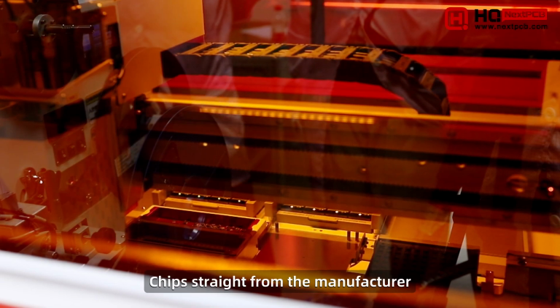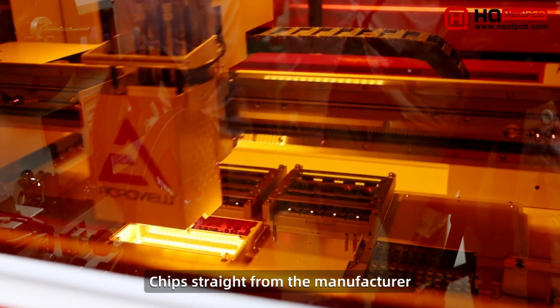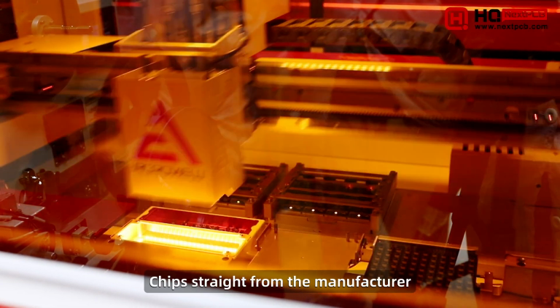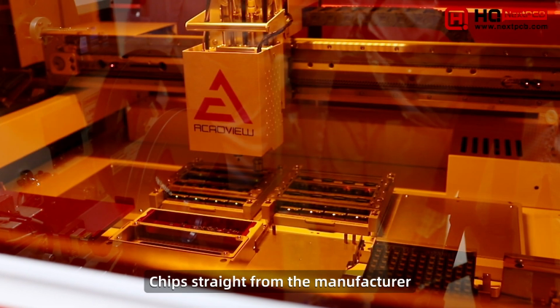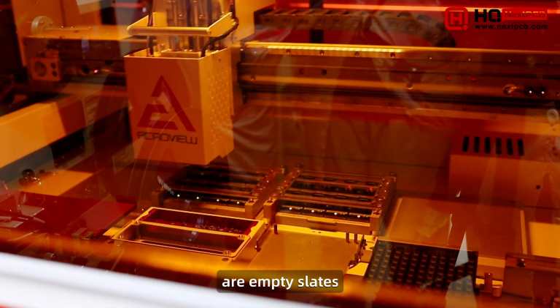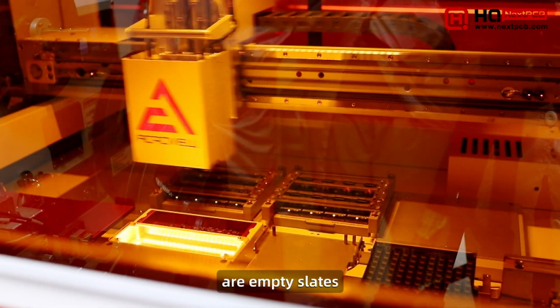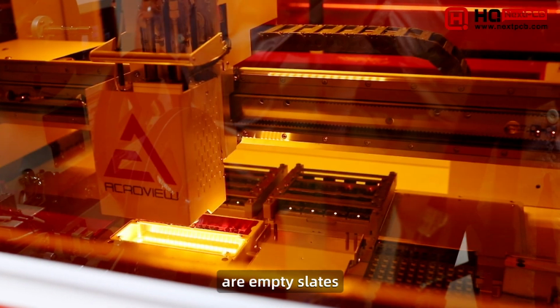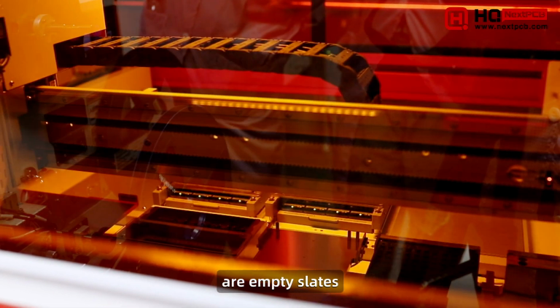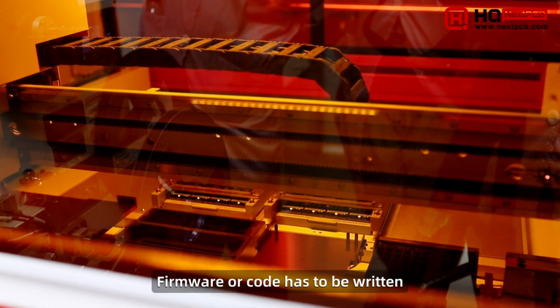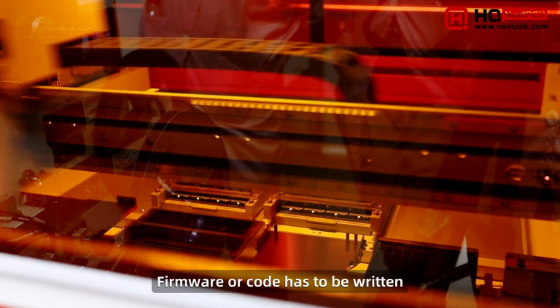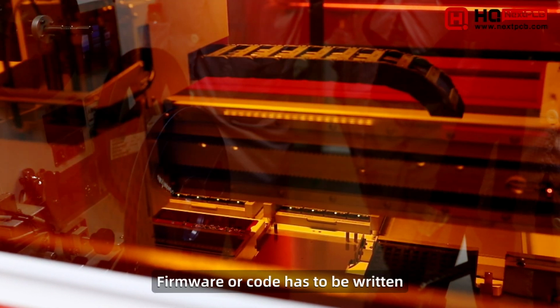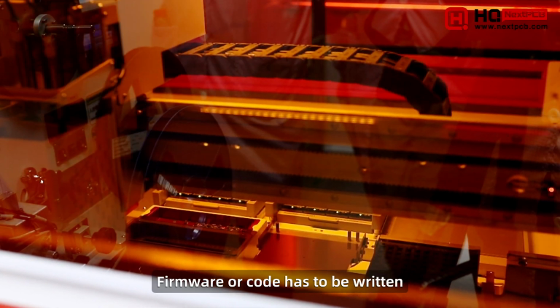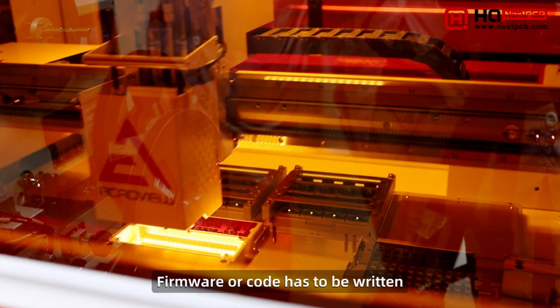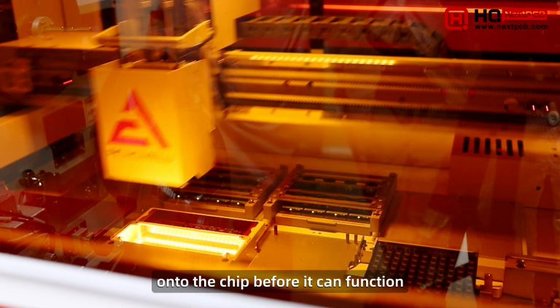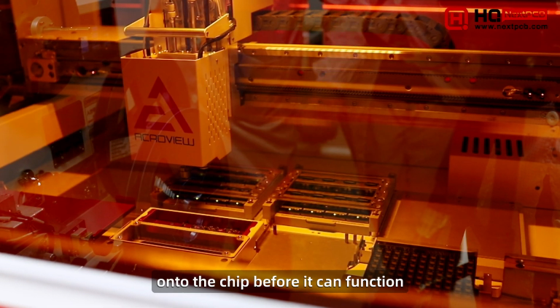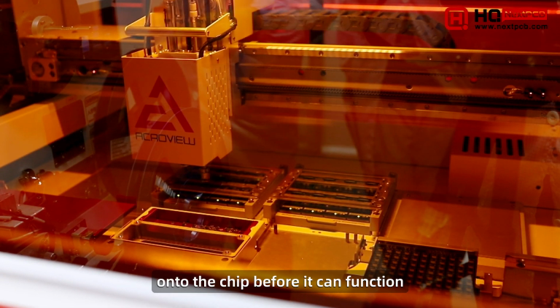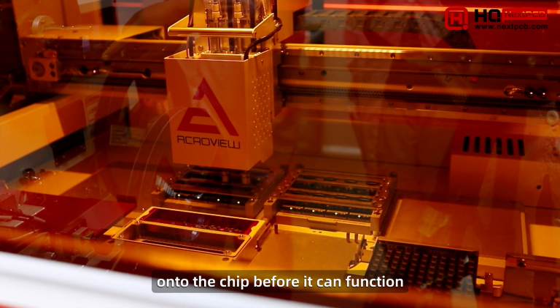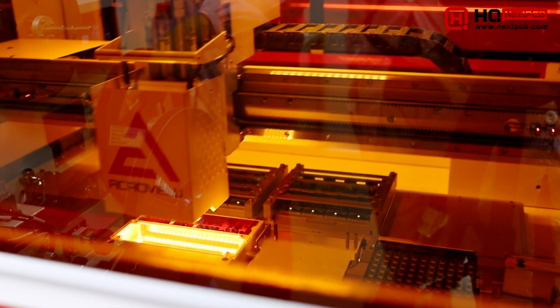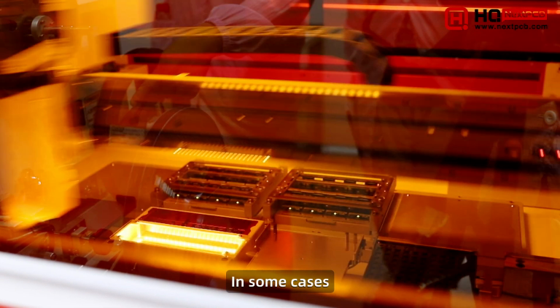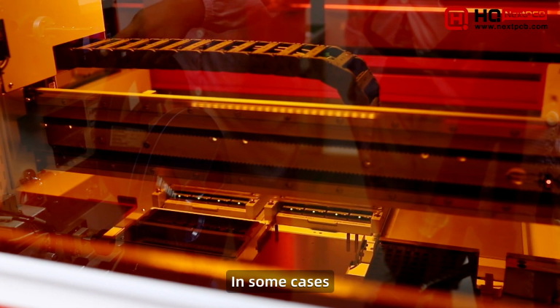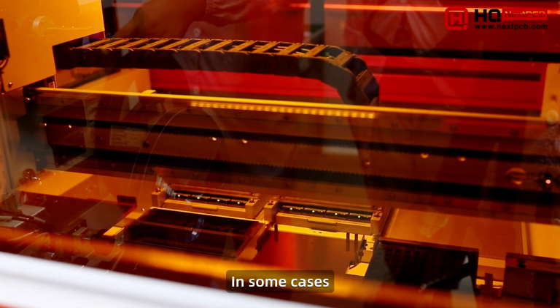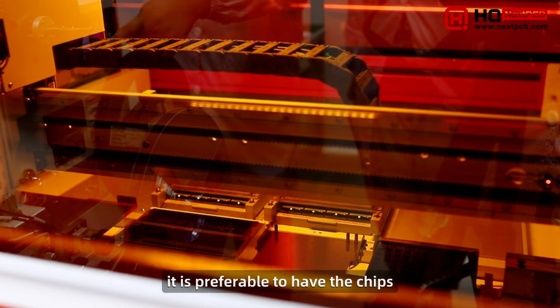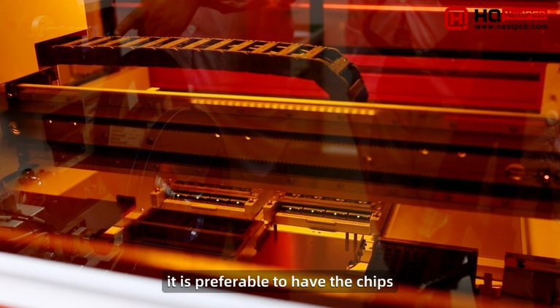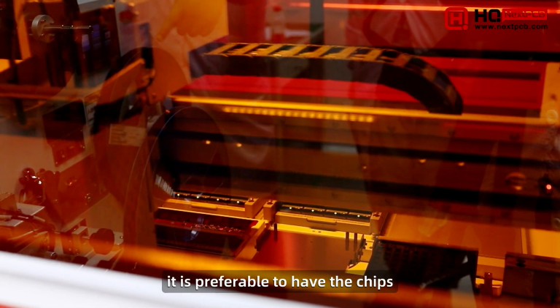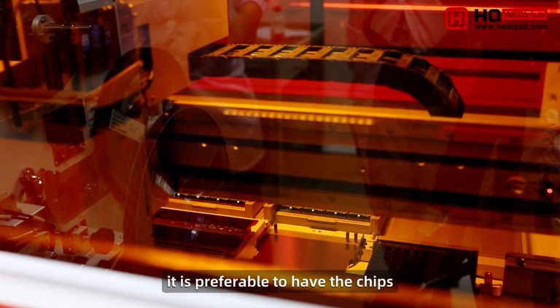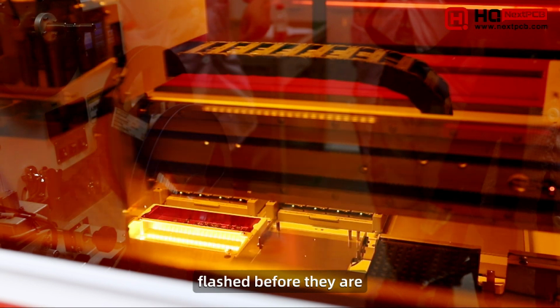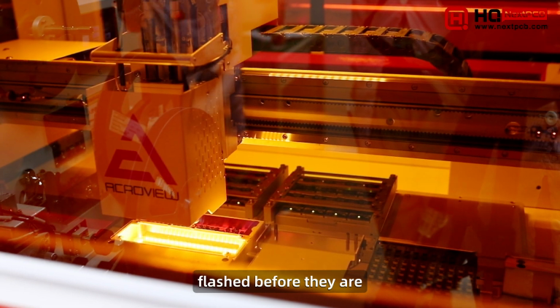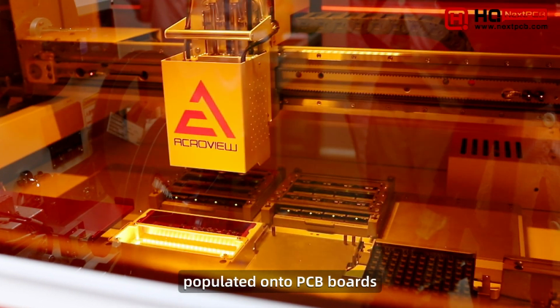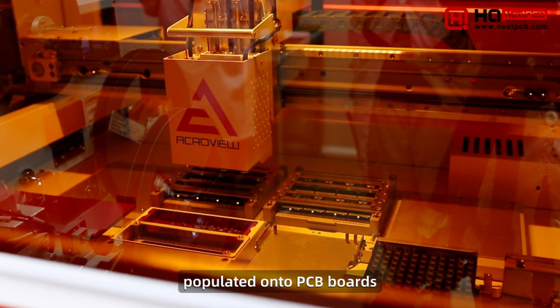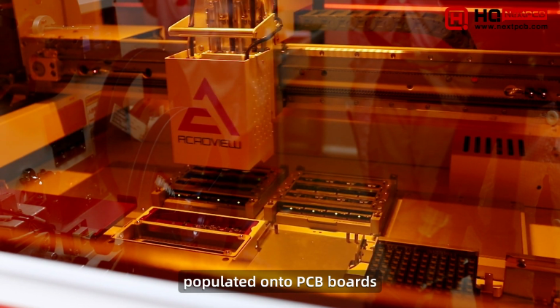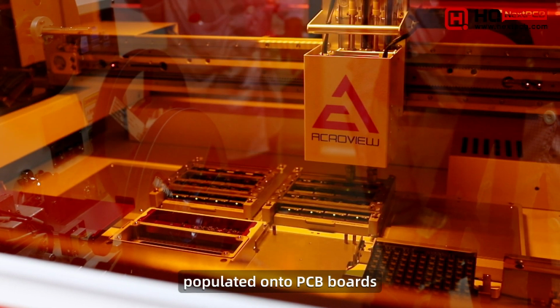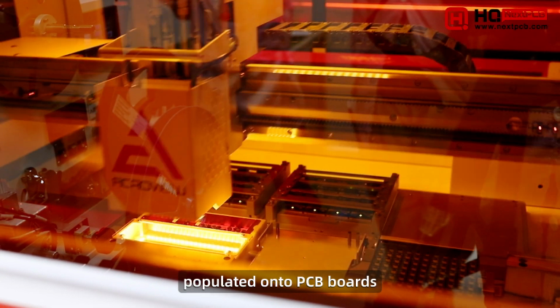Chips straight from the manufacturer are empty slates. Firmware or code has to be written onto the chip before it can function. In some cases, it is preferable to have the chips flashed before they are populated onto PCB boards.